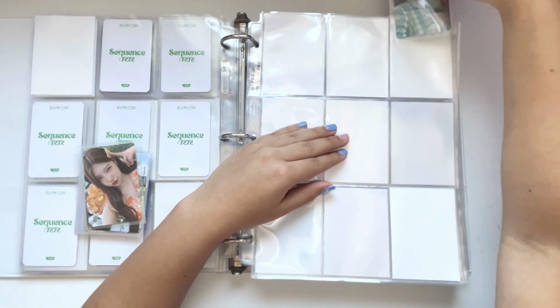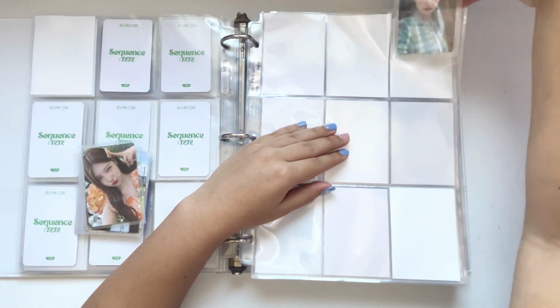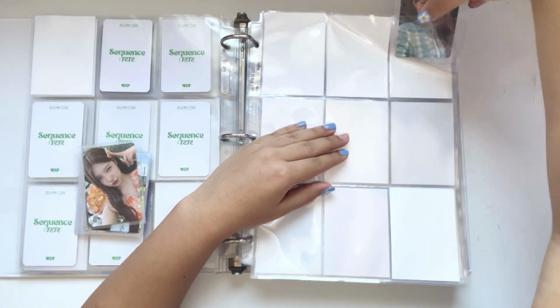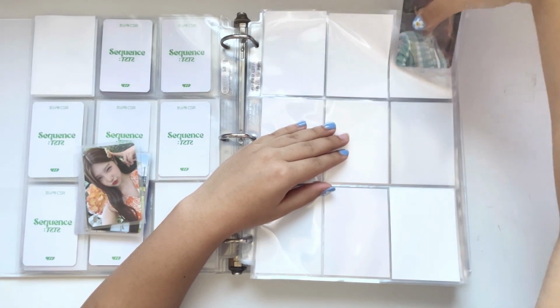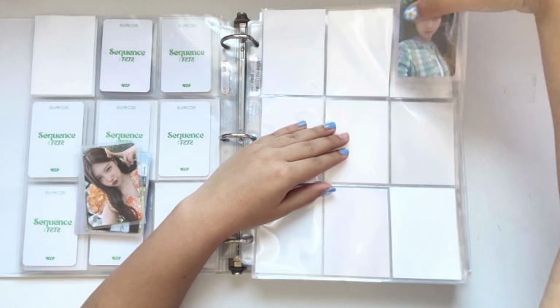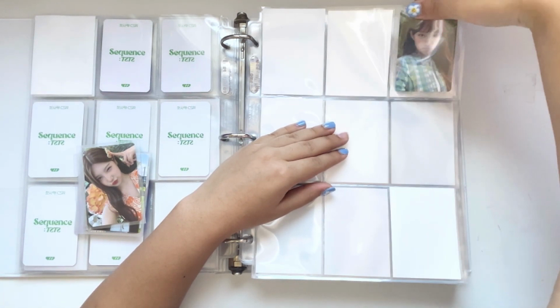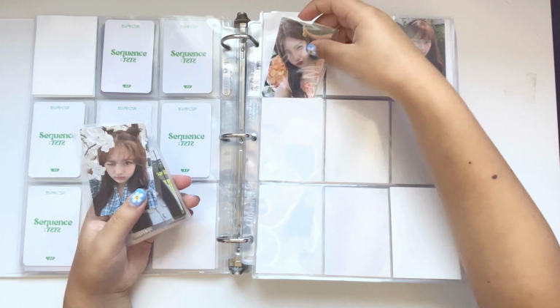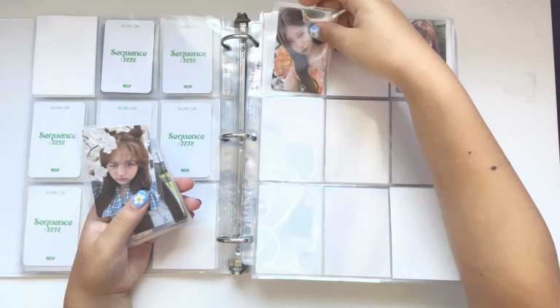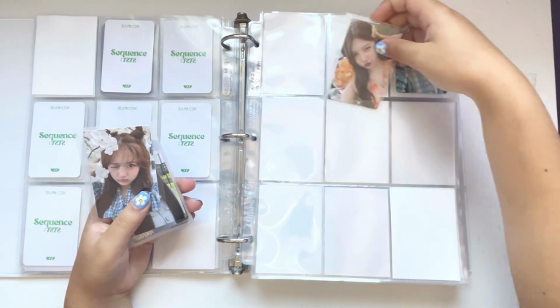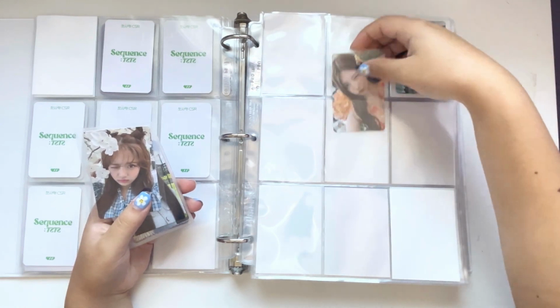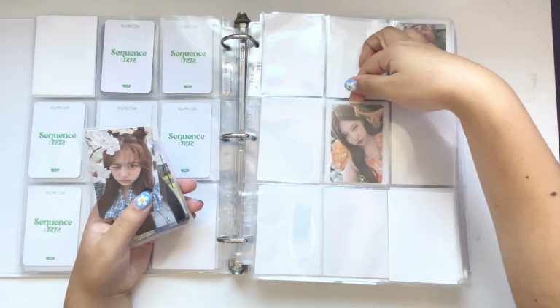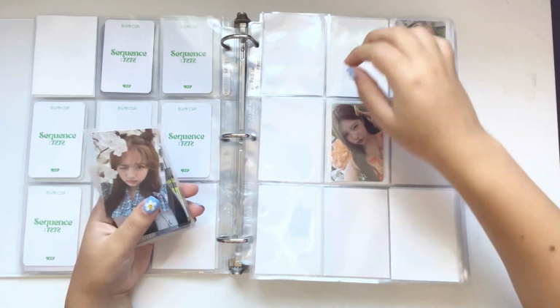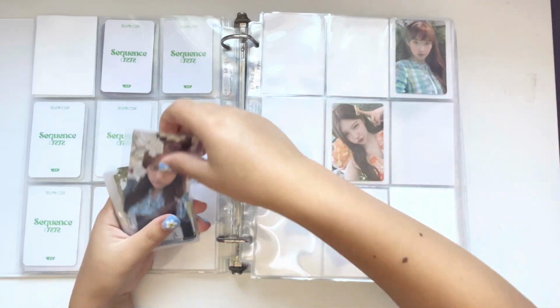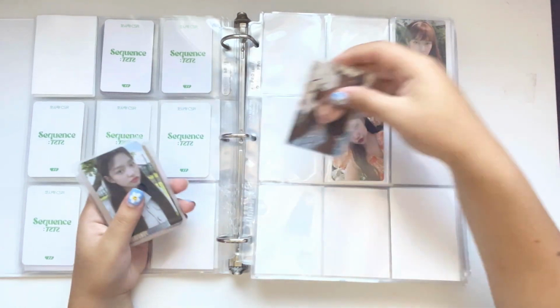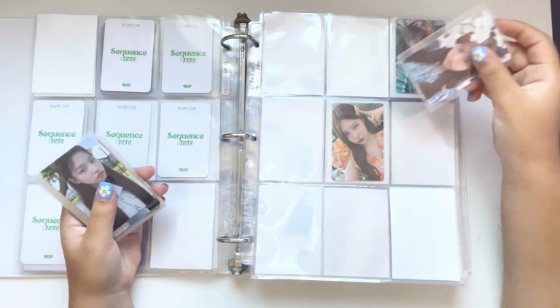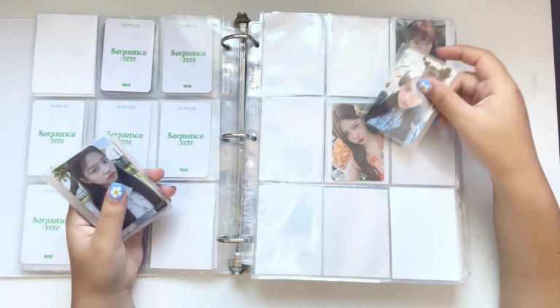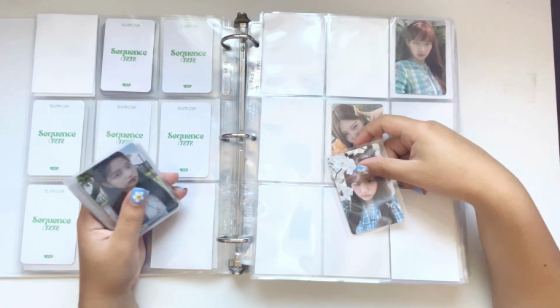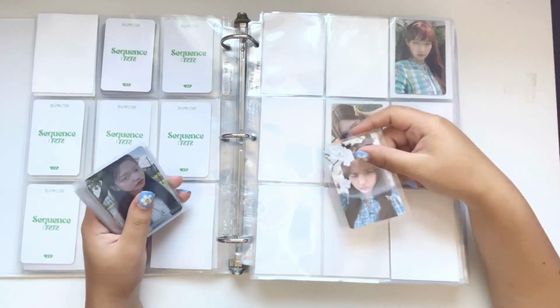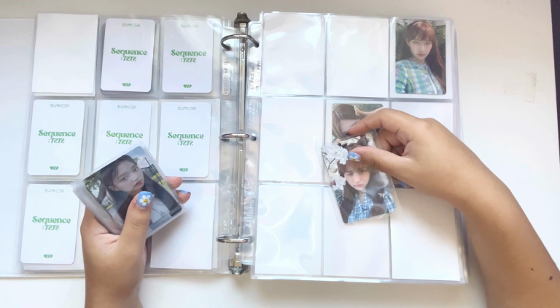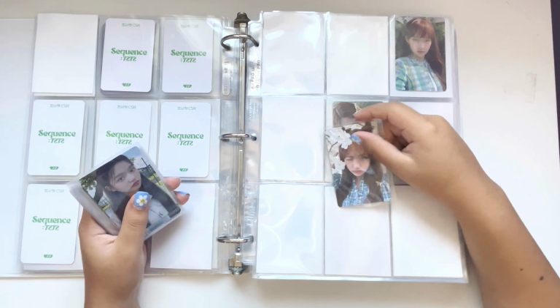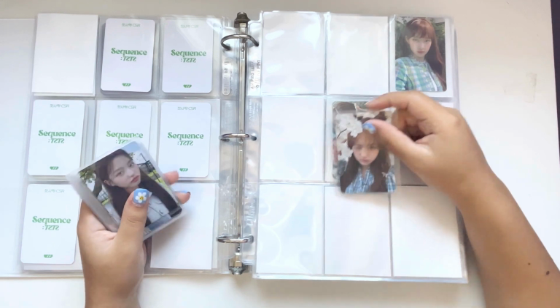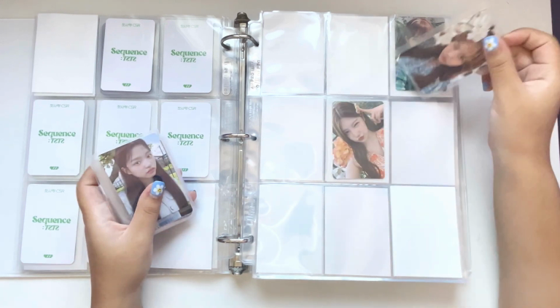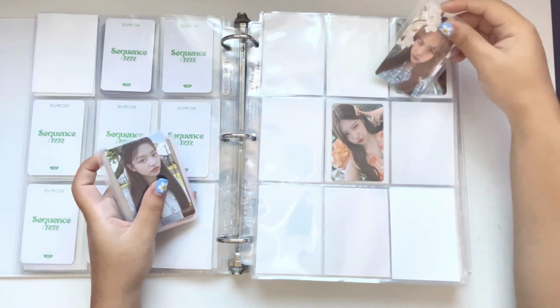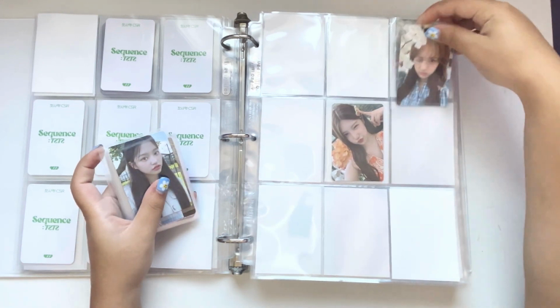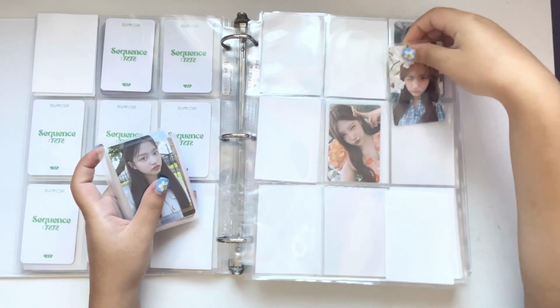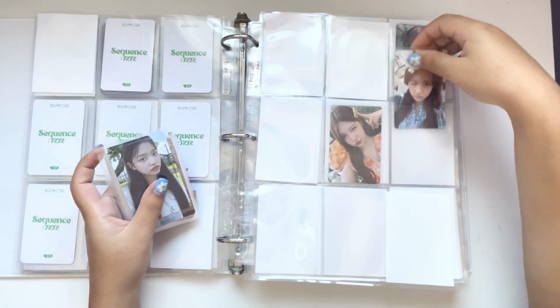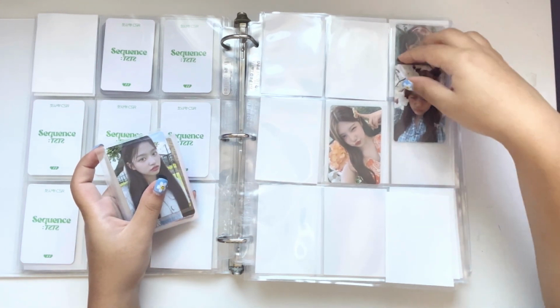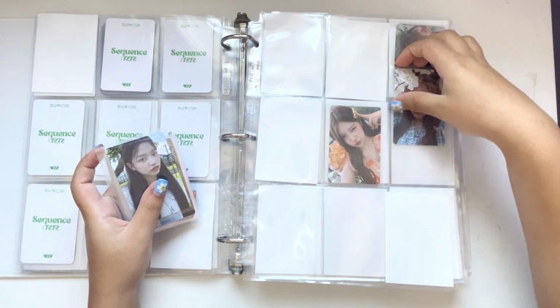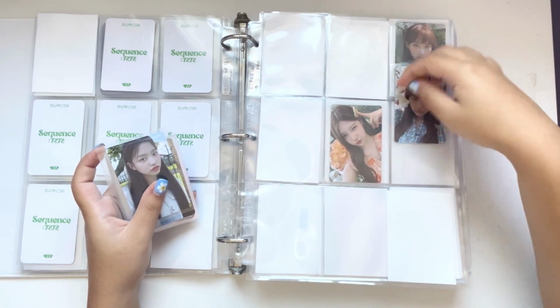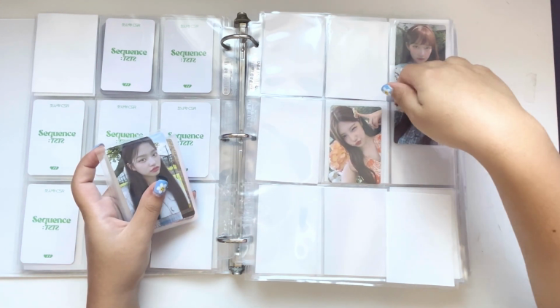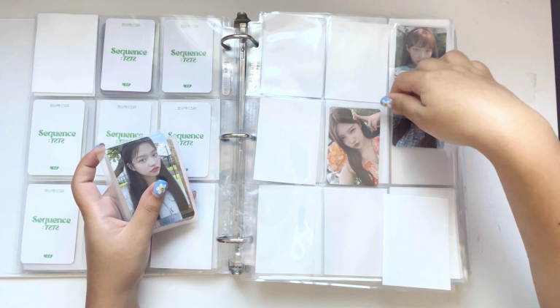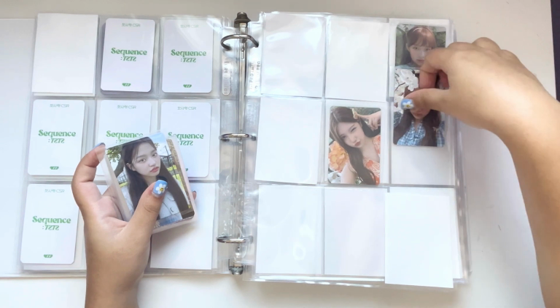Honestly — Sequence, 7272, and Le Sserafim have my favorite debut albums this year. I wasn't that big a fan of Fearless at first, but I love Blue Flame and The Great Mermaid and all their B-sides. I like Fearless now, but at first I did not. Anyway, this is all I have for the outdoor flower pastel set. For the purple set I have these cards.